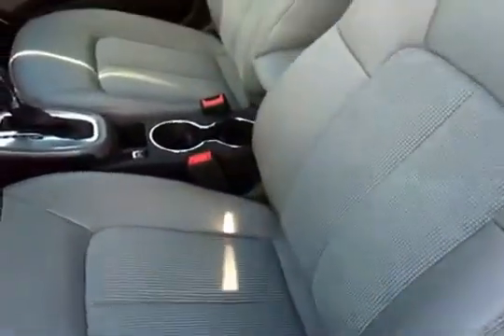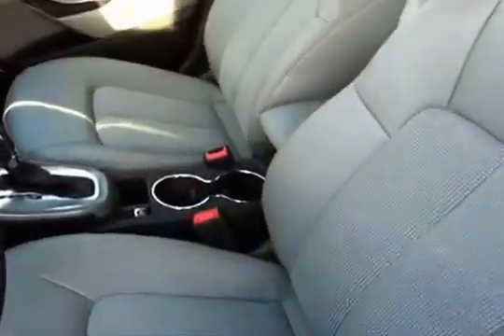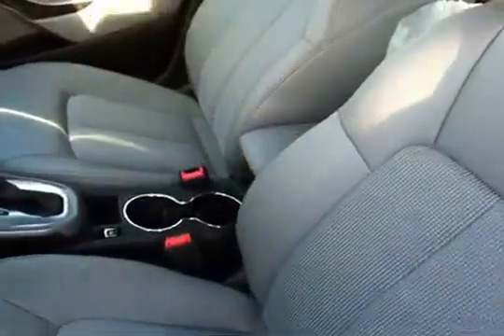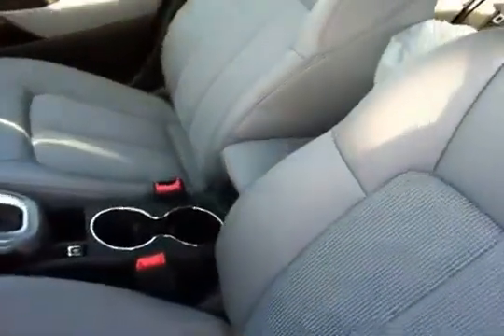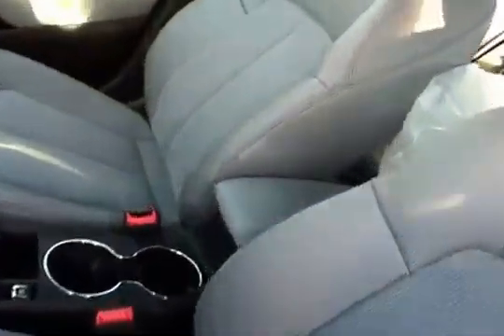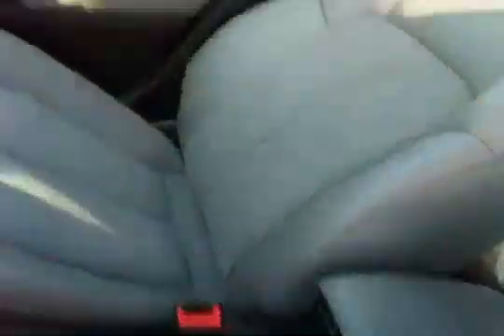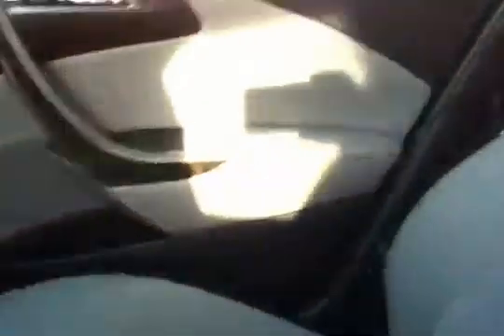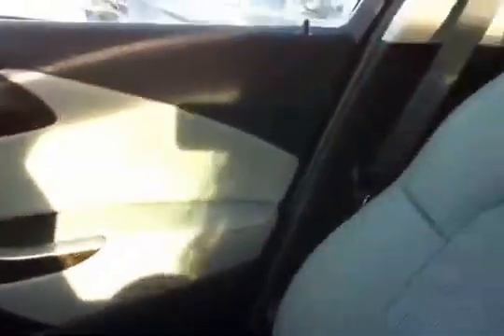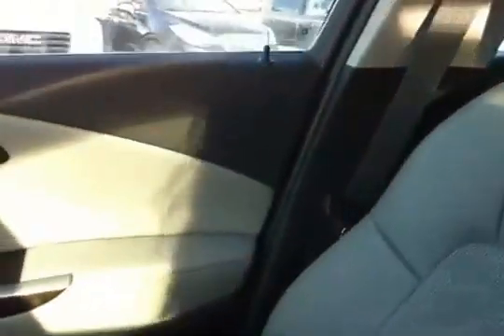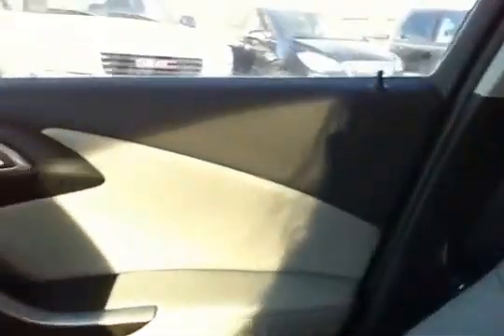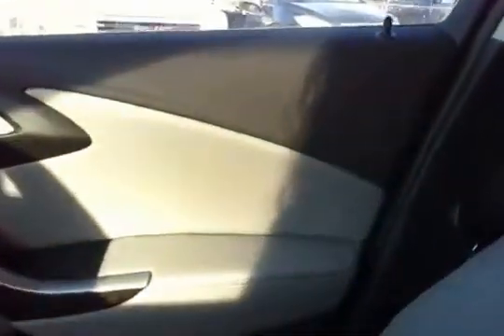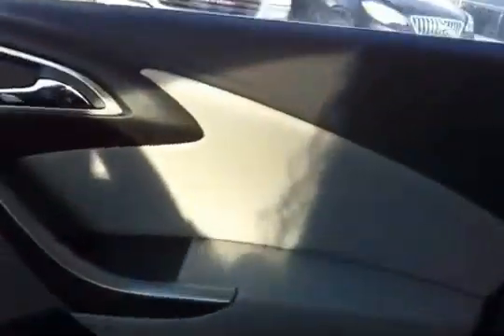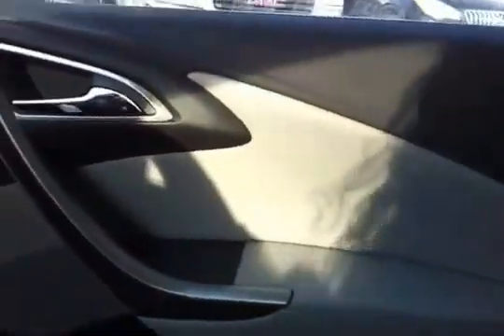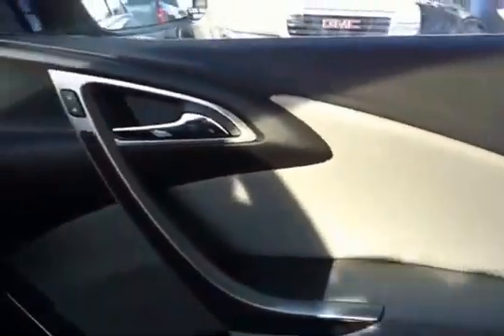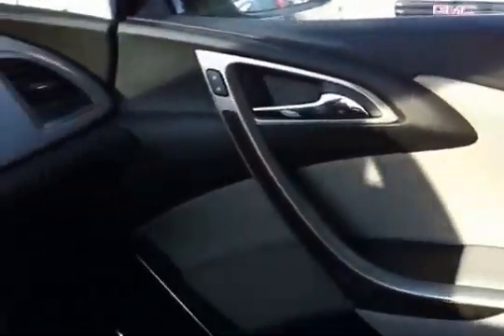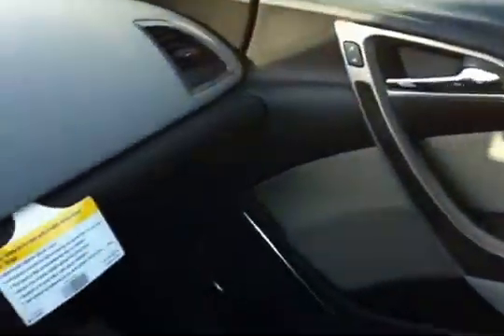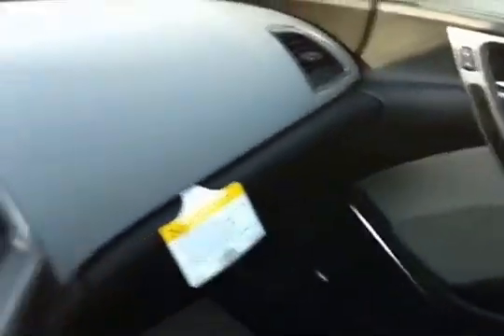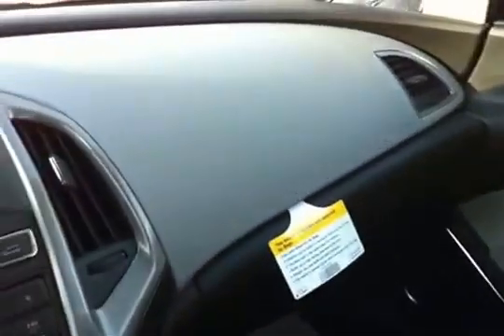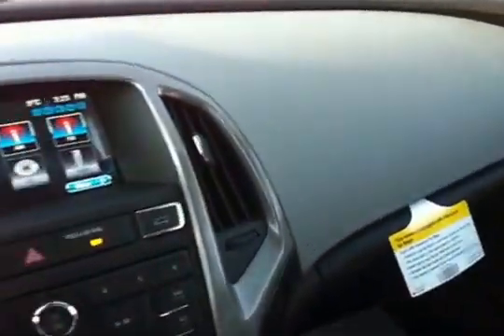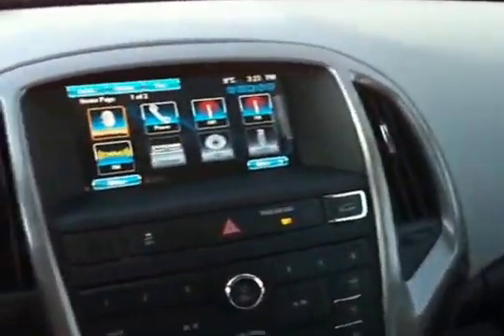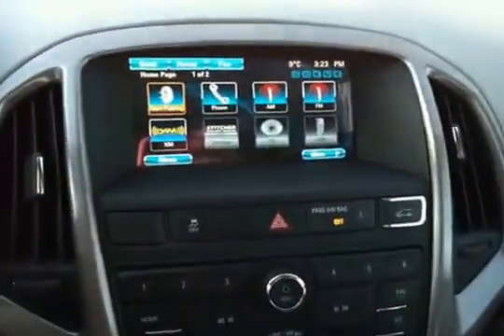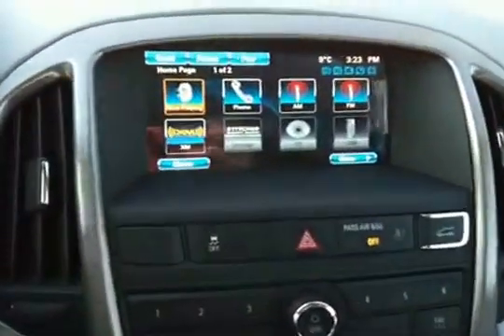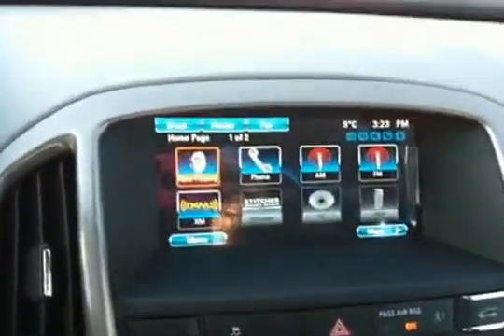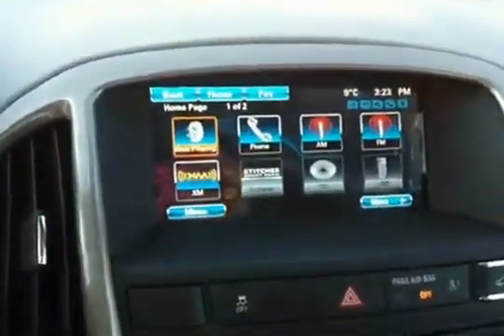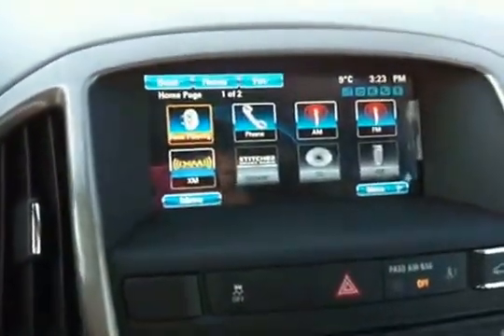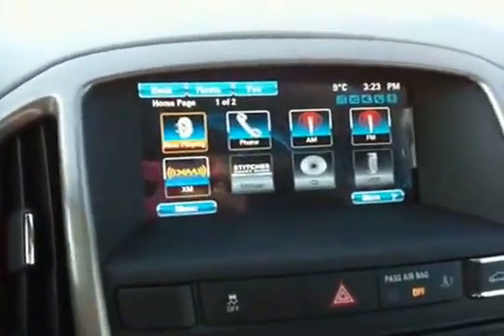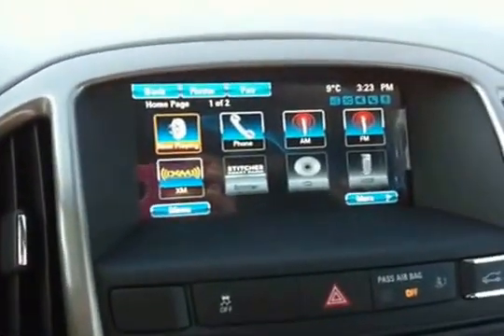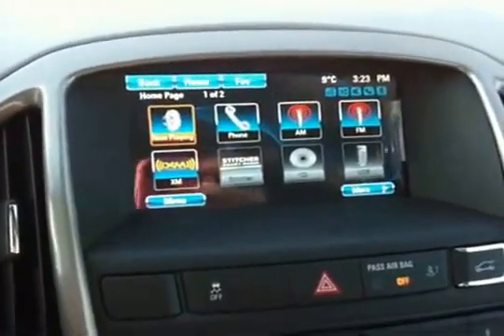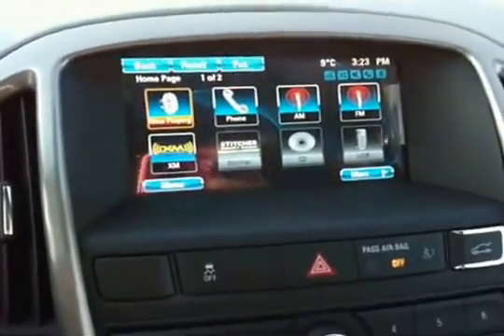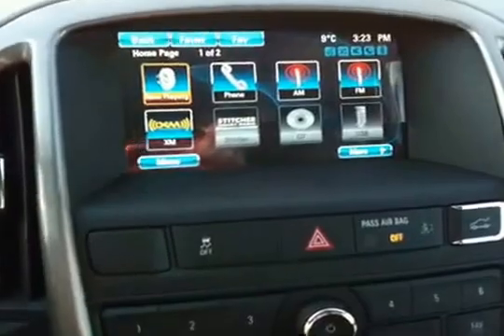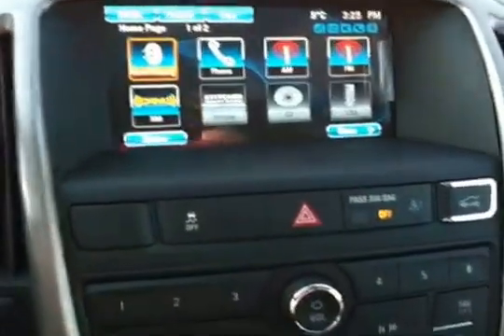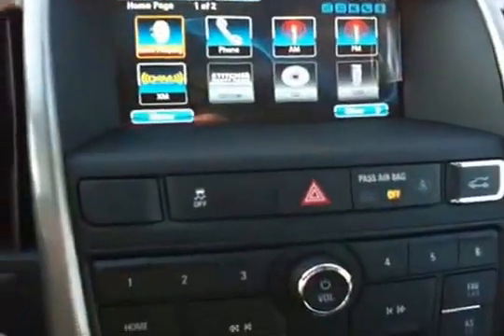Here we have a view of the interior. It's grey, part leather, part cloth, bucket seats. Right inside here, it's got the two-tone colour on the doors.